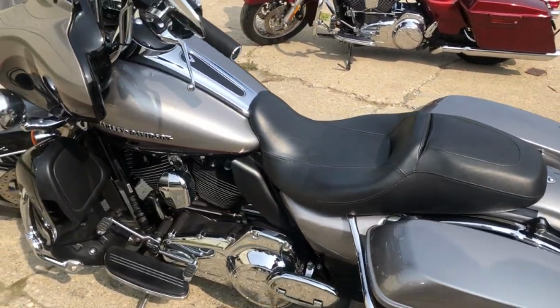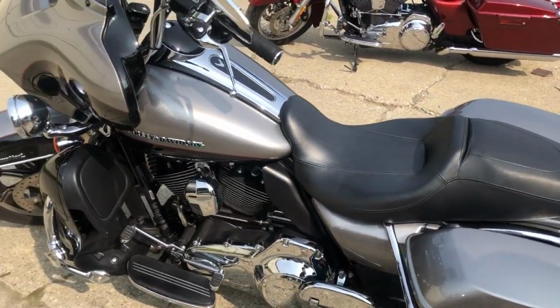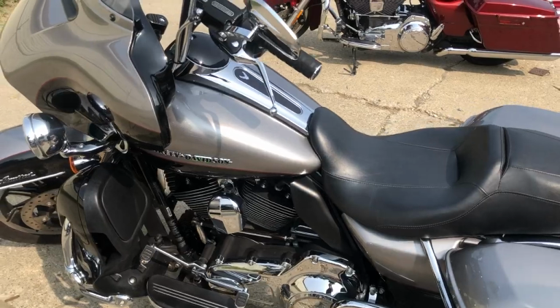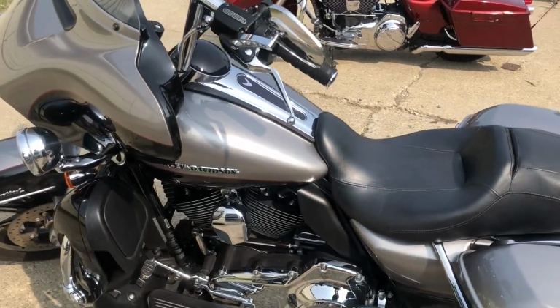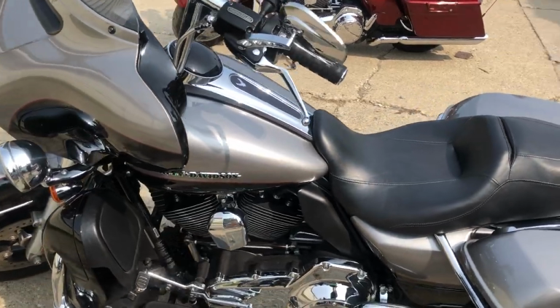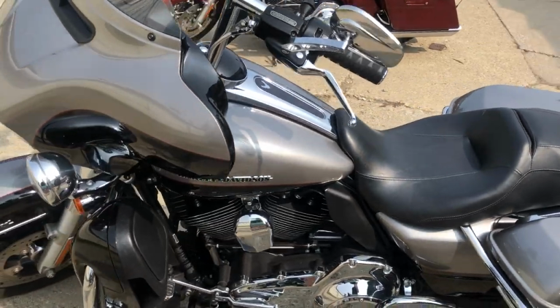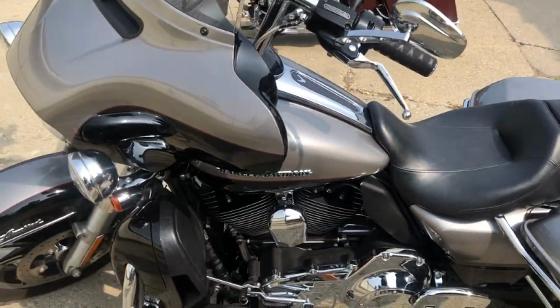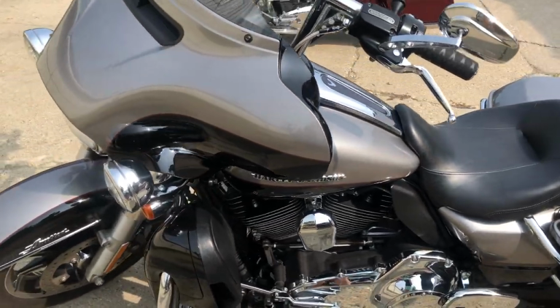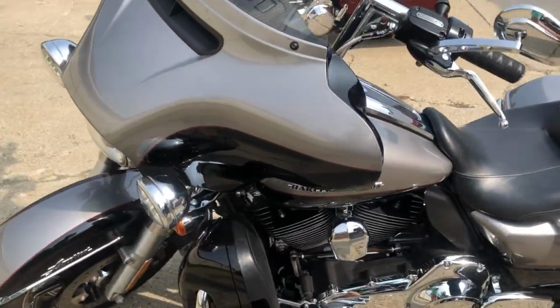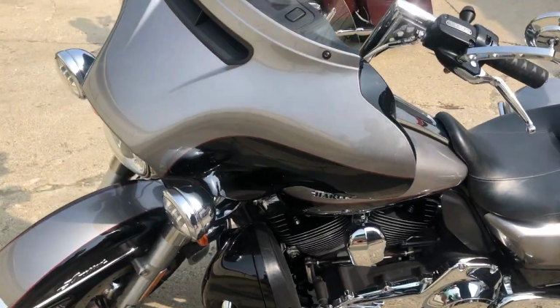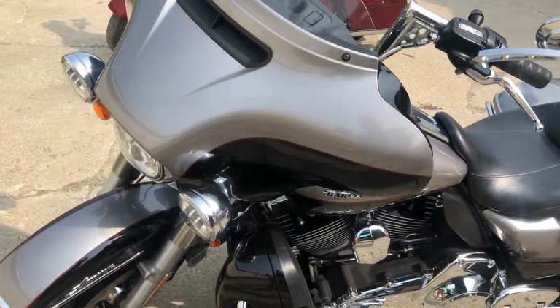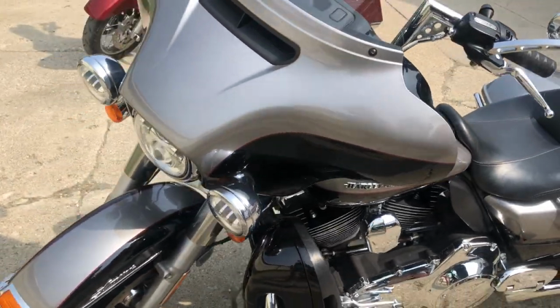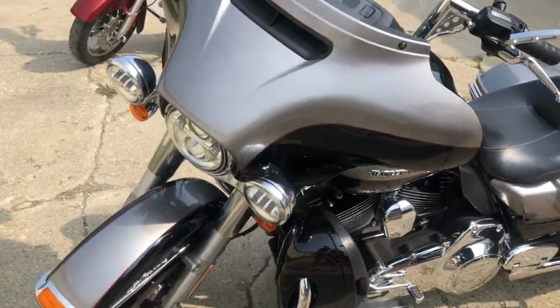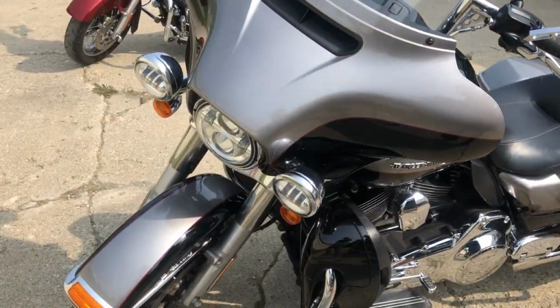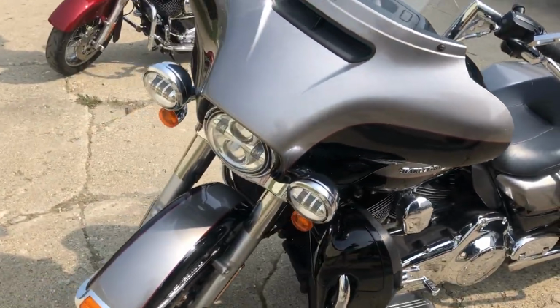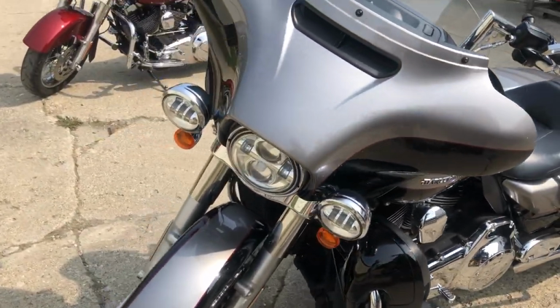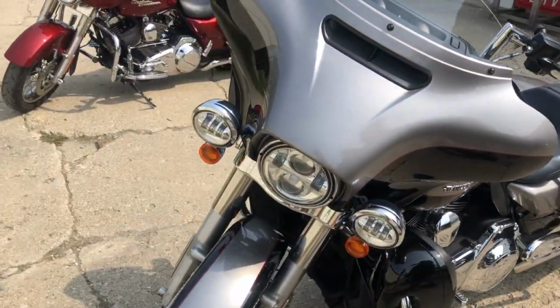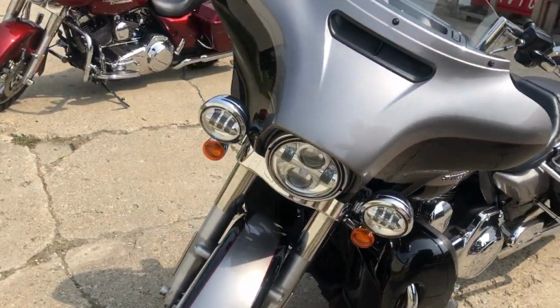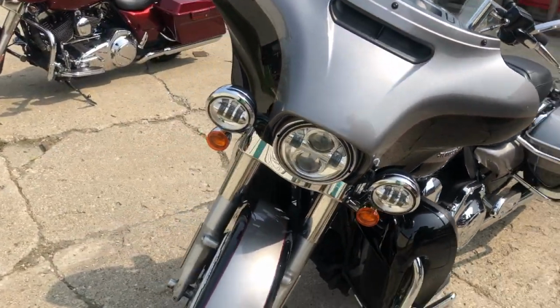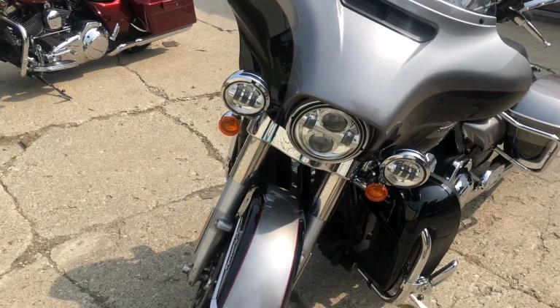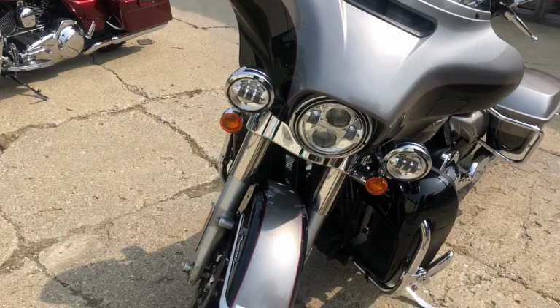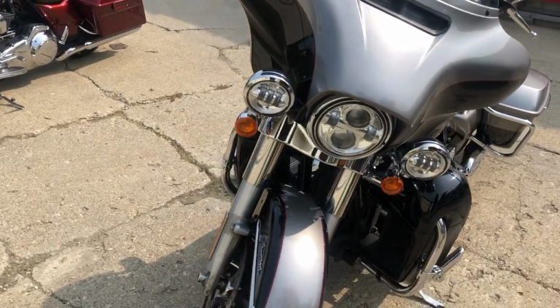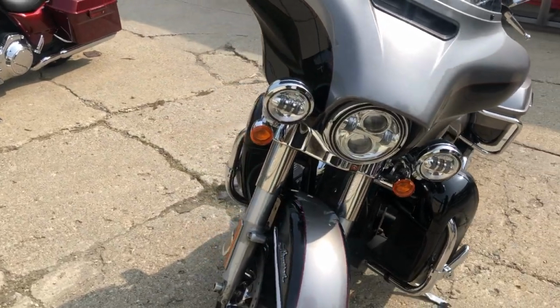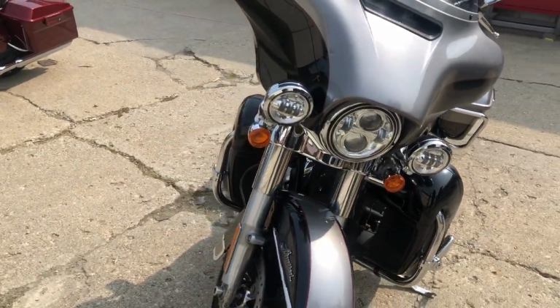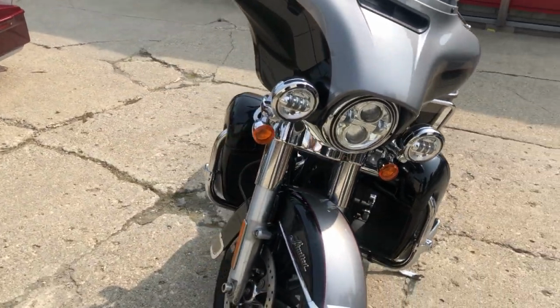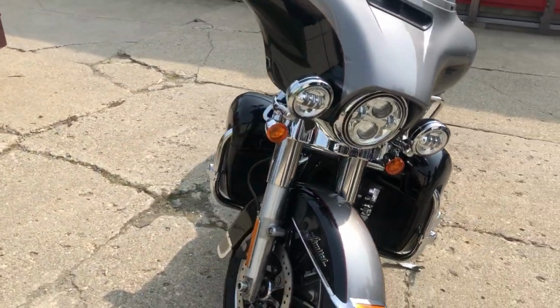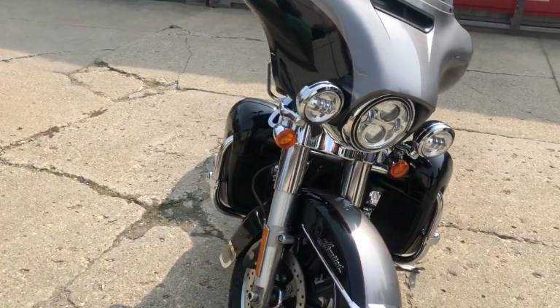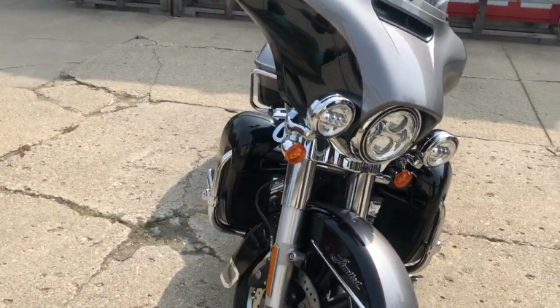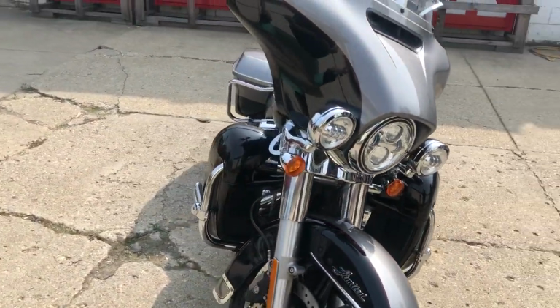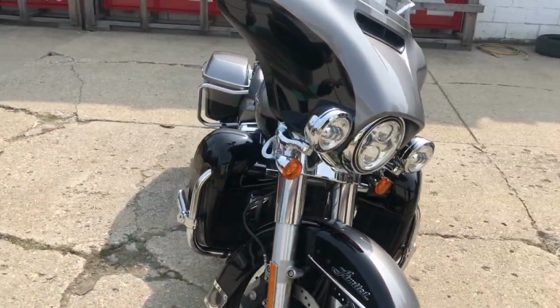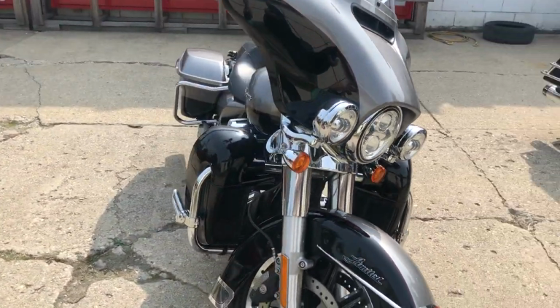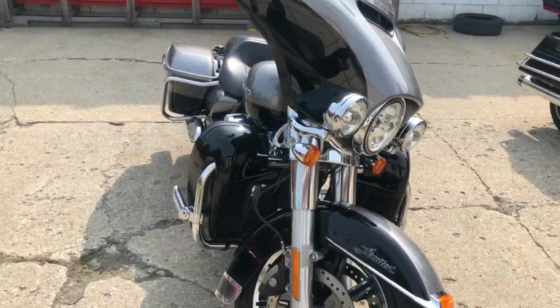Nice clean bike. Got chrome levers, switch housings, some 12-inch bars, highway peg, screen angle intake, dual Reinhardt exhaust, cup holder and more. Just serviced here at the shop — ready to go.